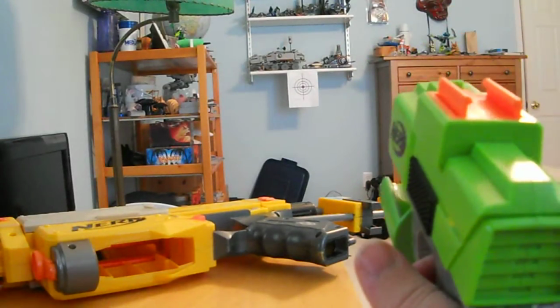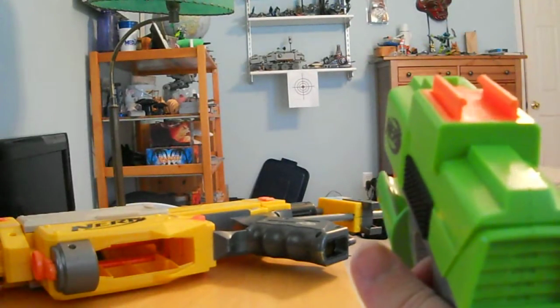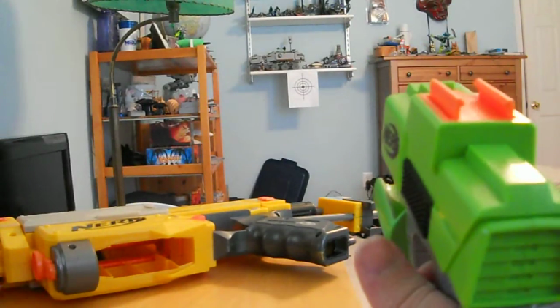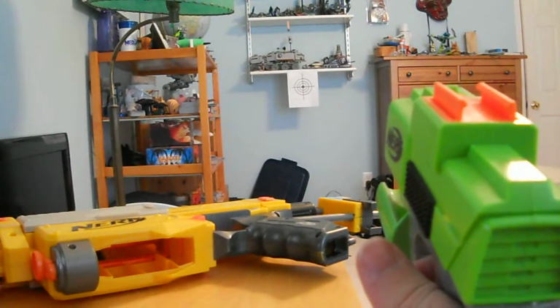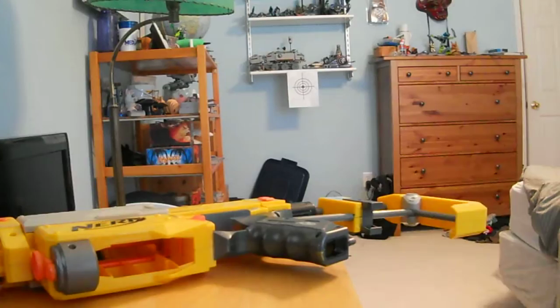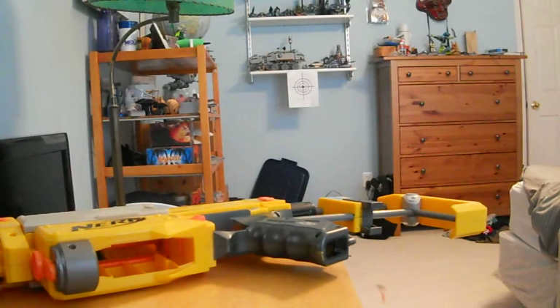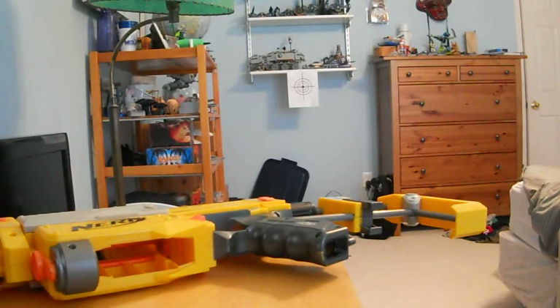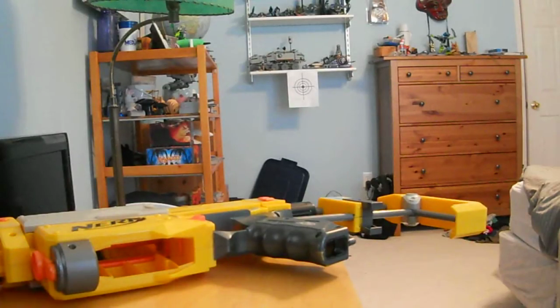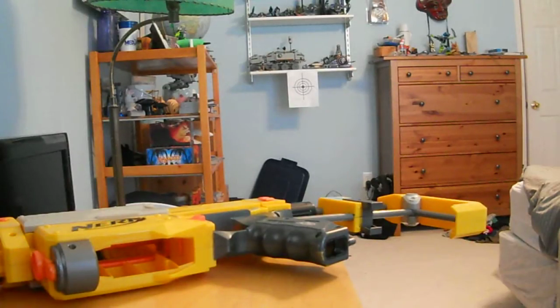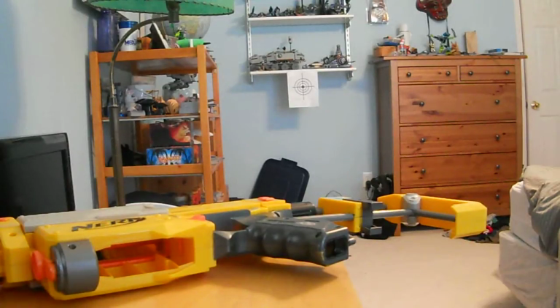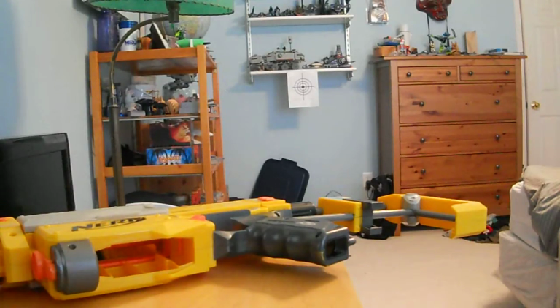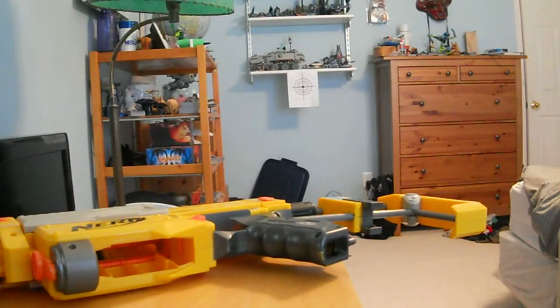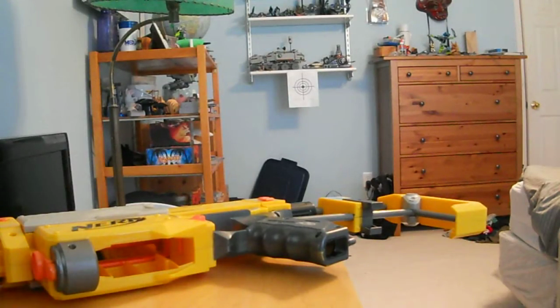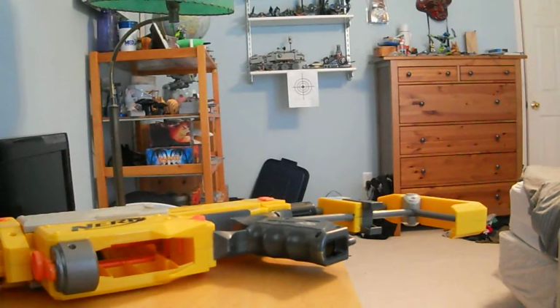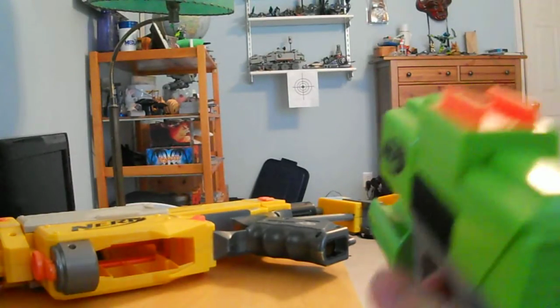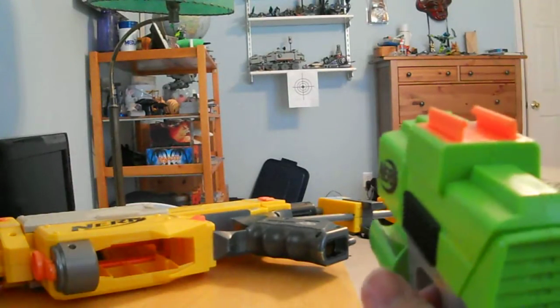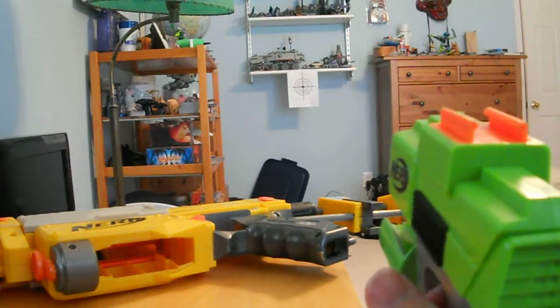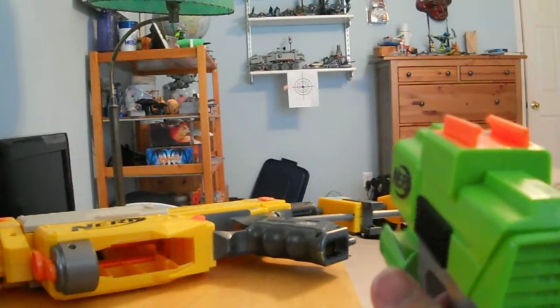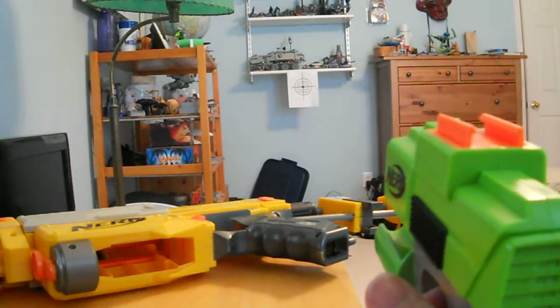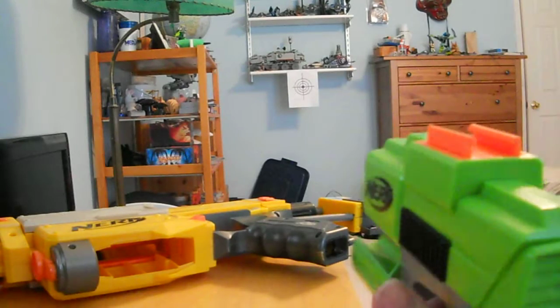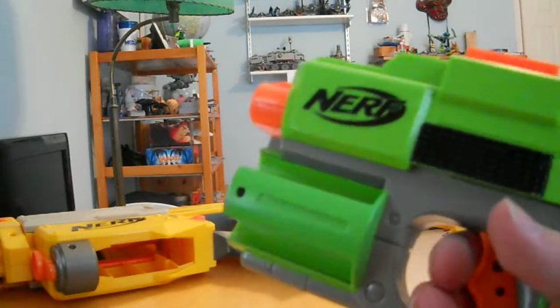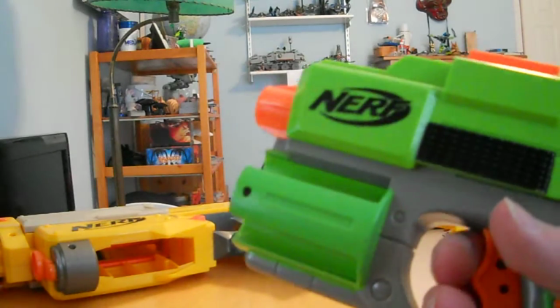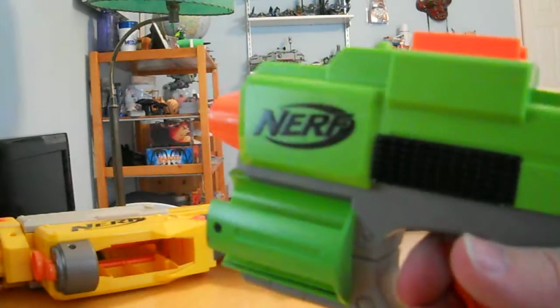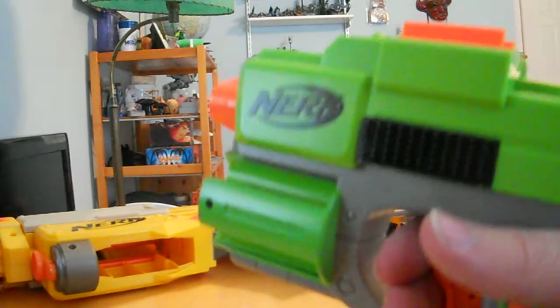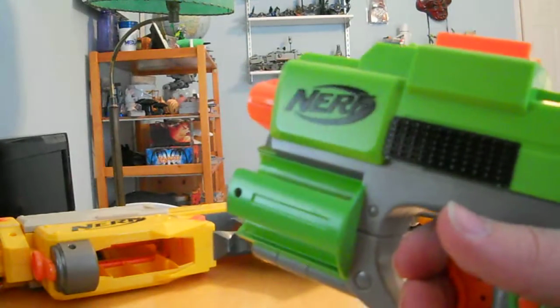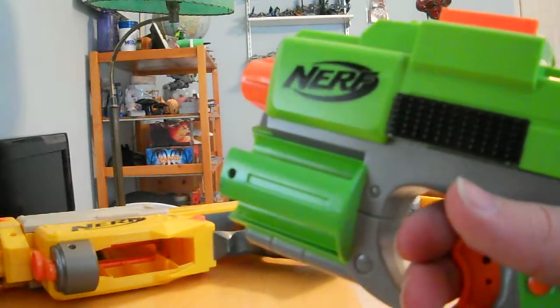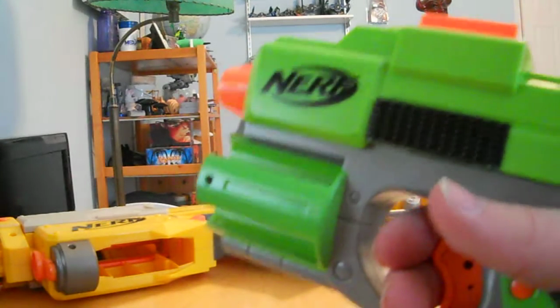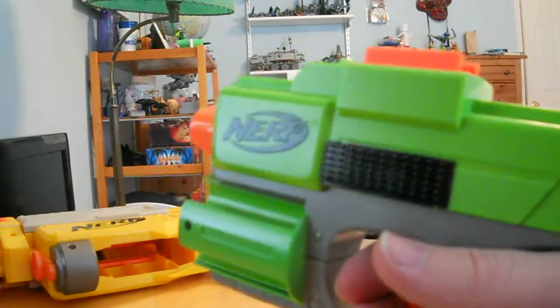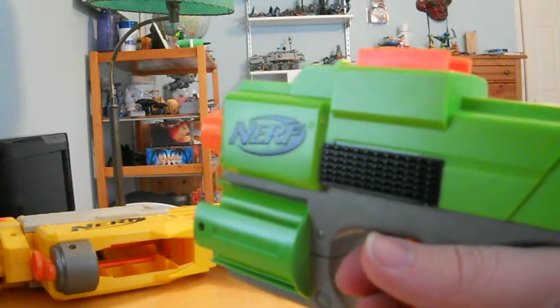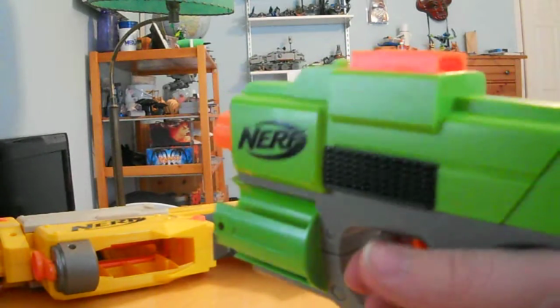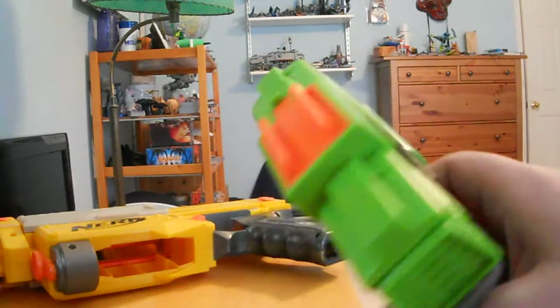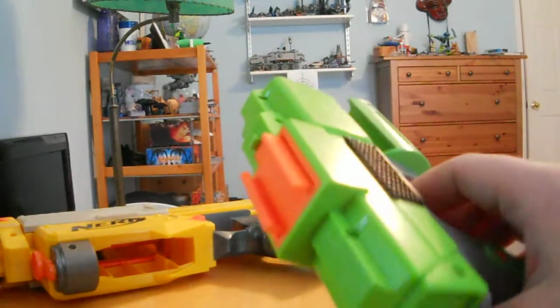This is the Whistler. It's a decently powerful blaster in its stock form — it's probably getting 30 feet.